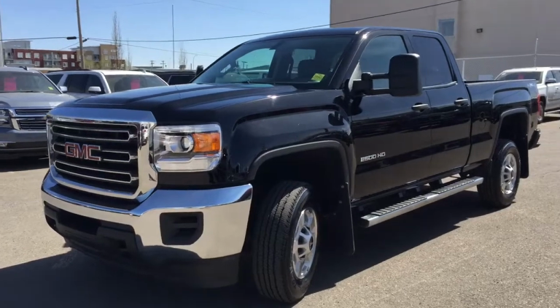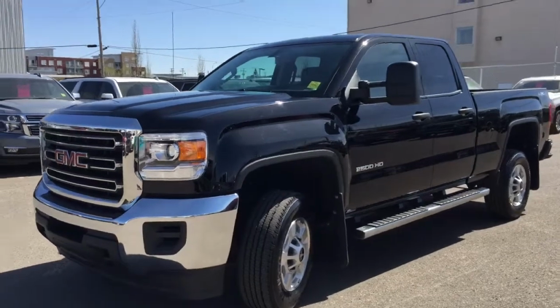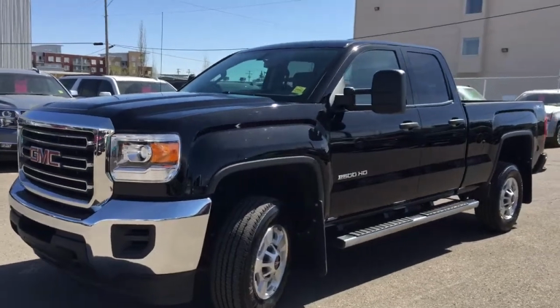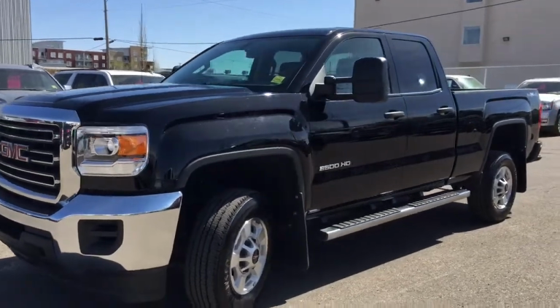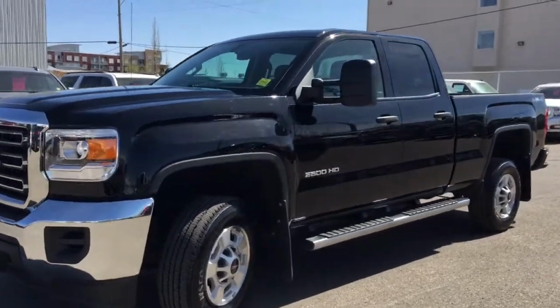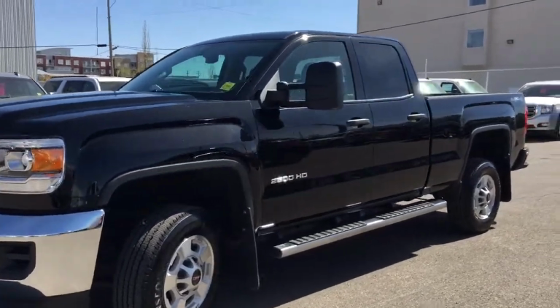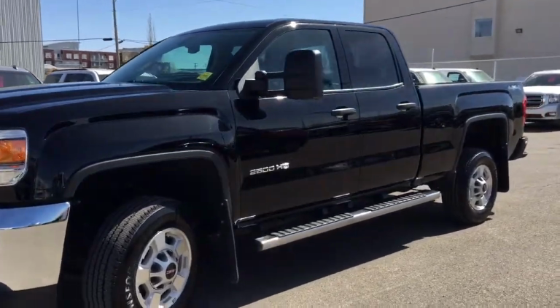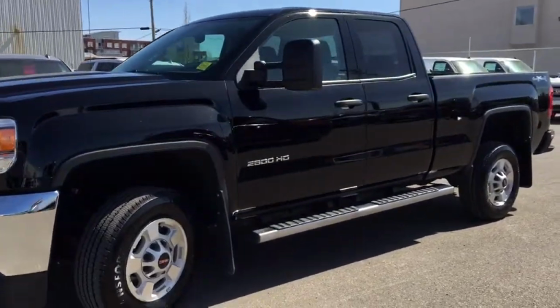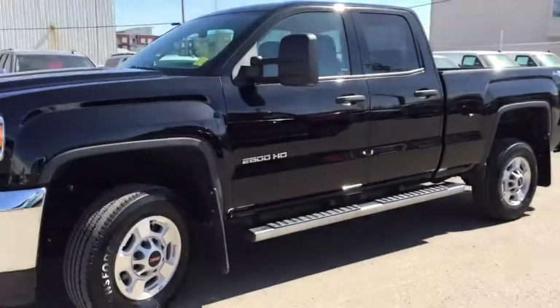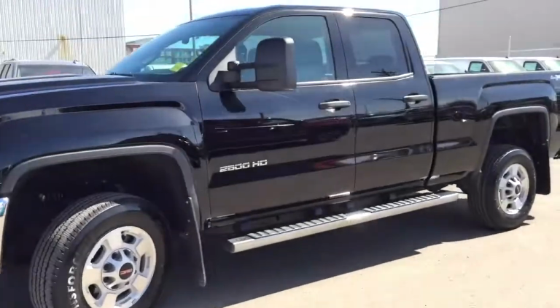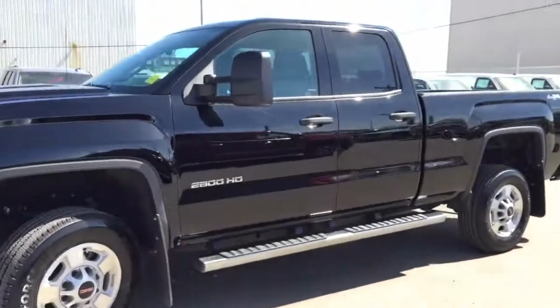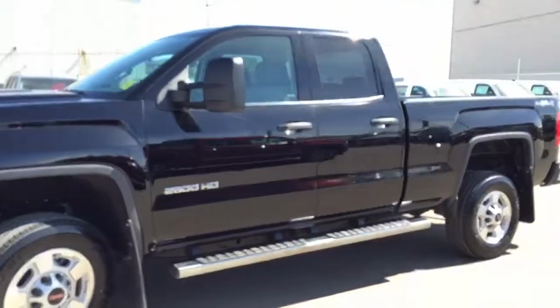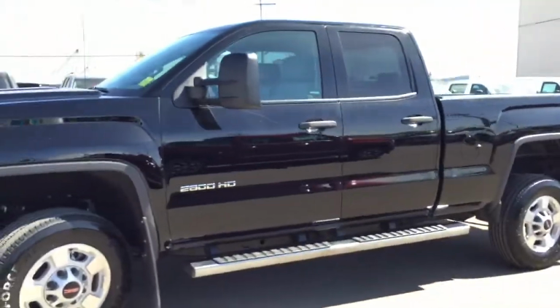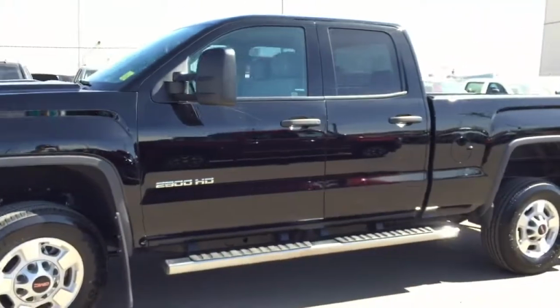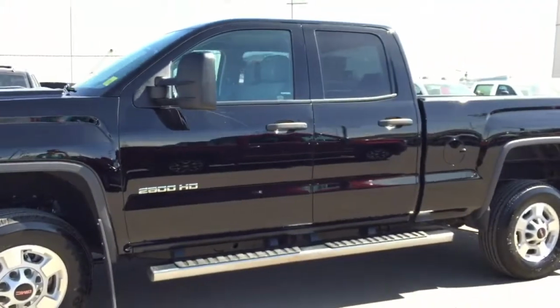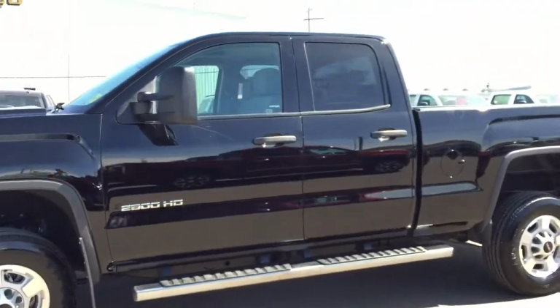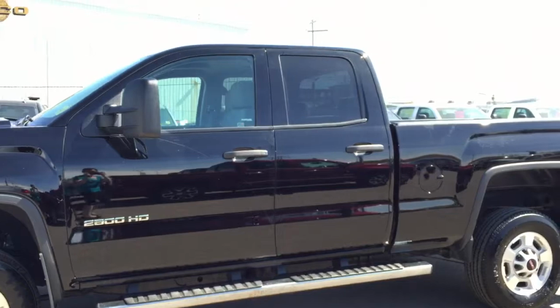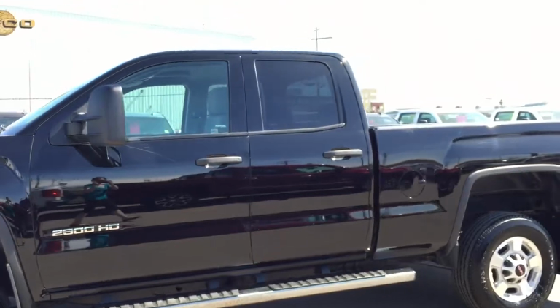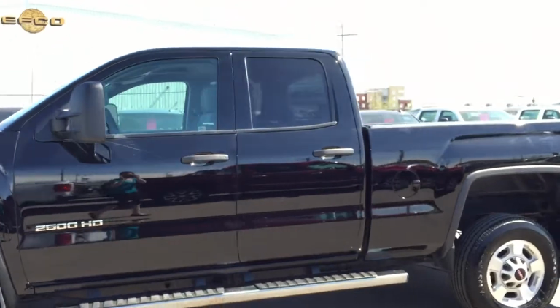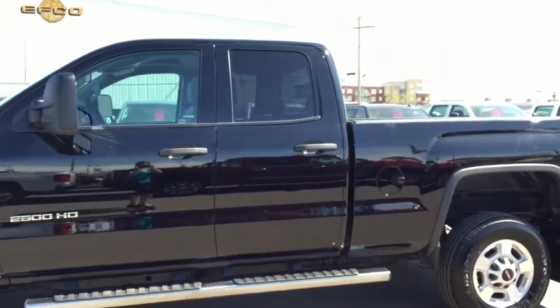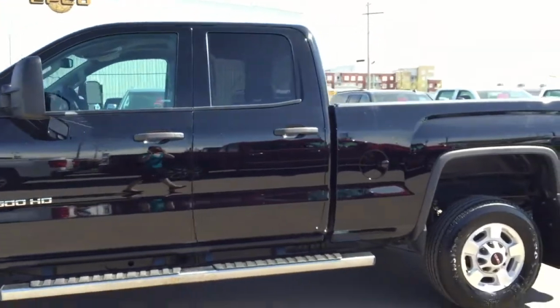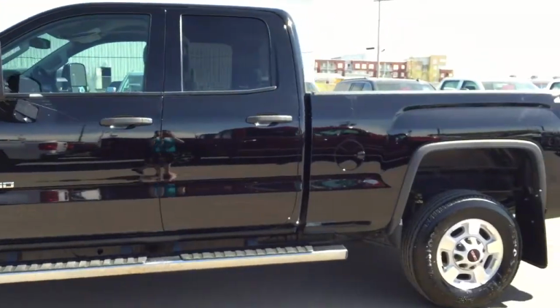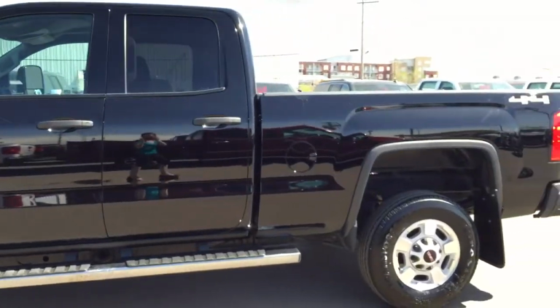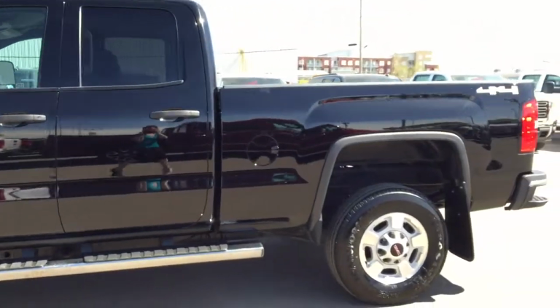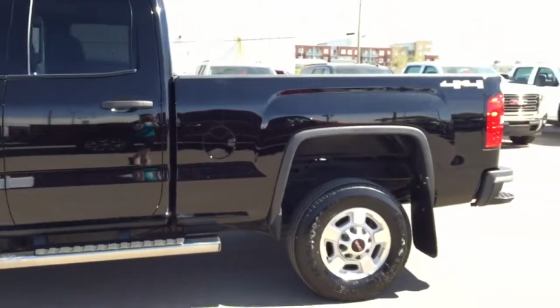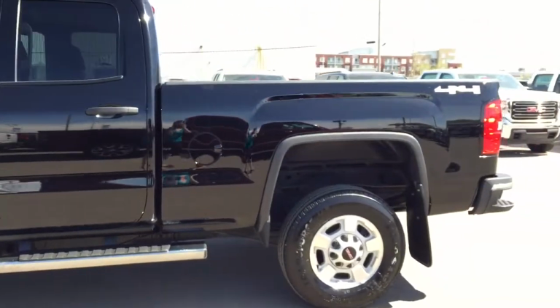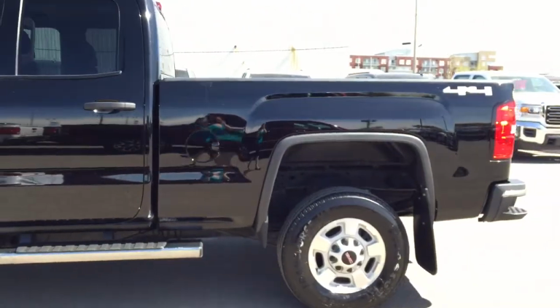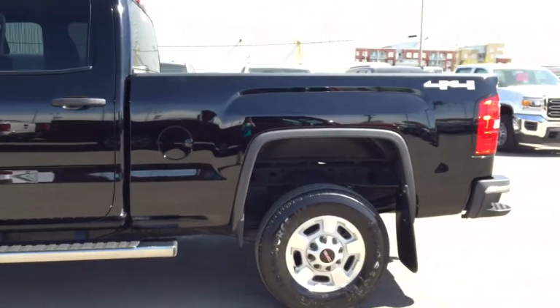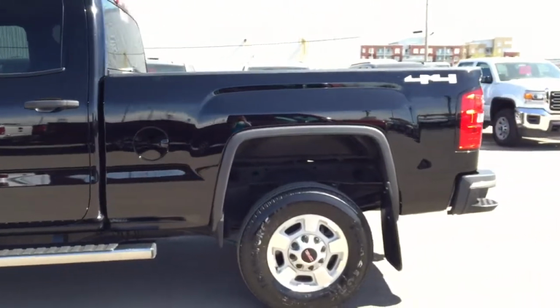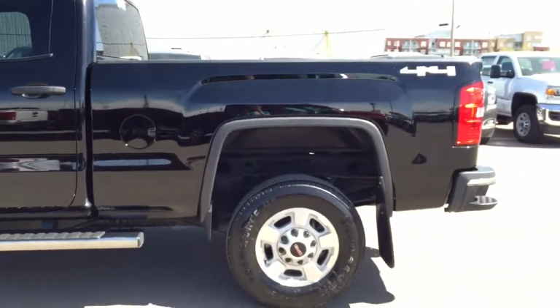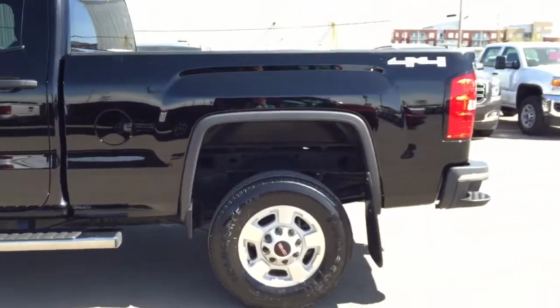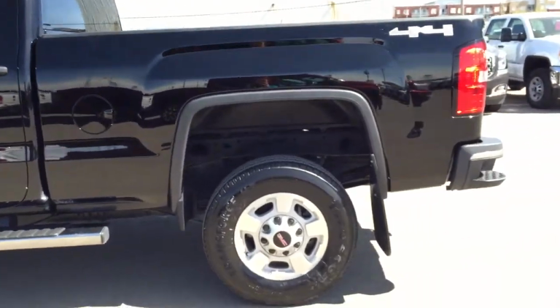Welcome to Davis Chevrolet. This is our pre-owned 2015 GMC Sierra 2500 HD in the color black.